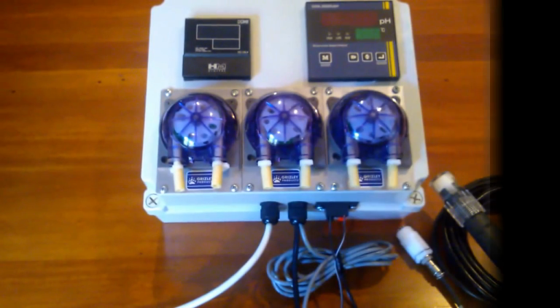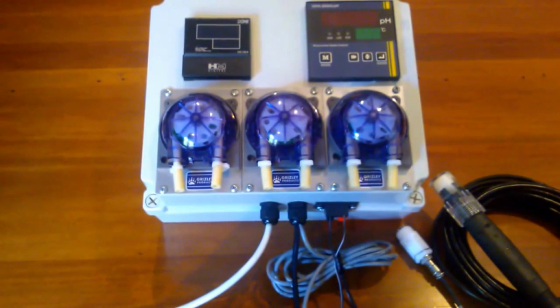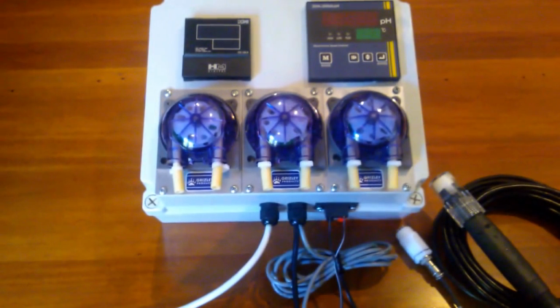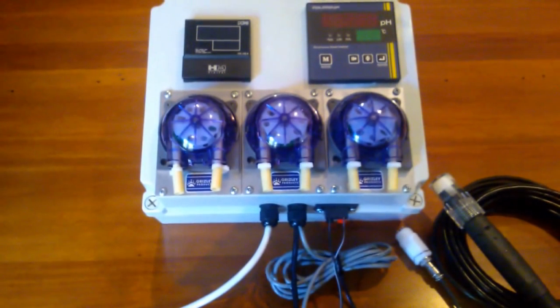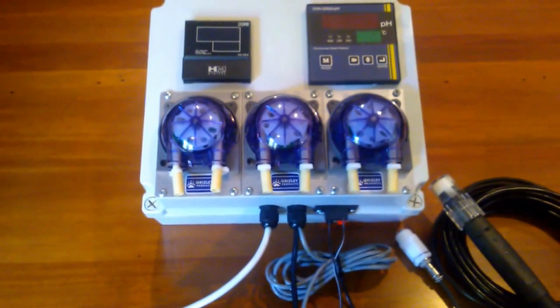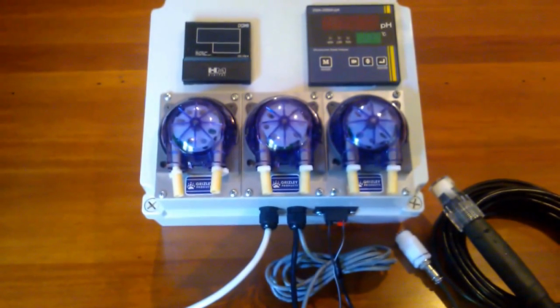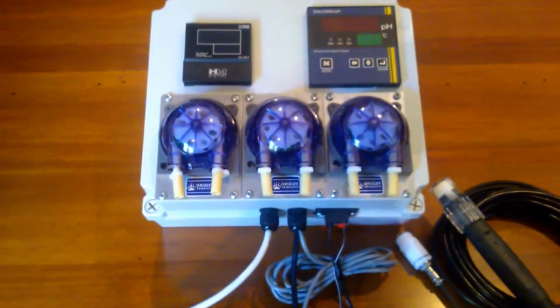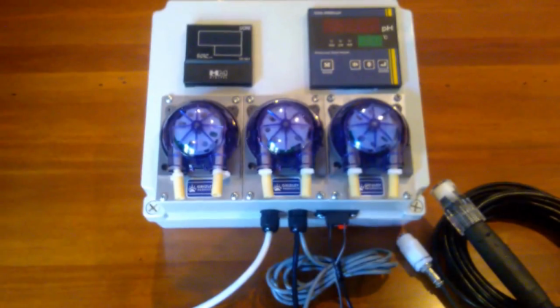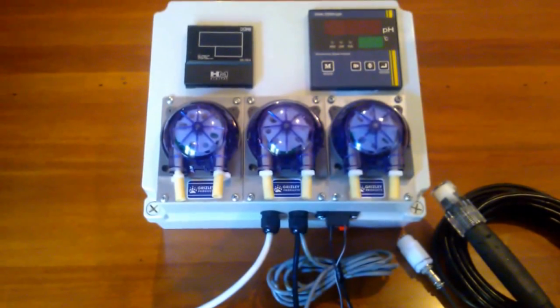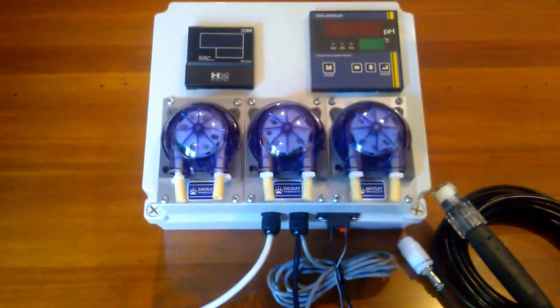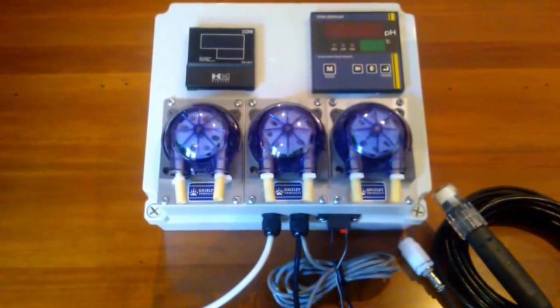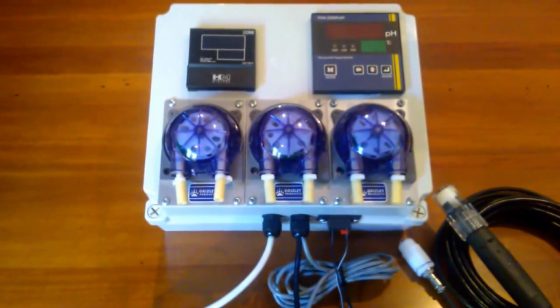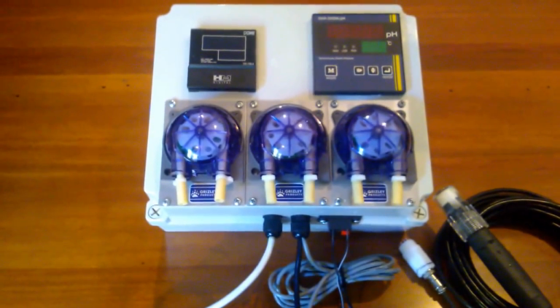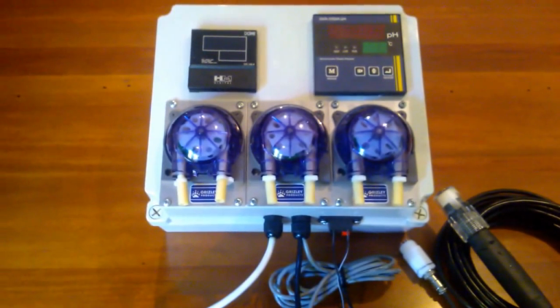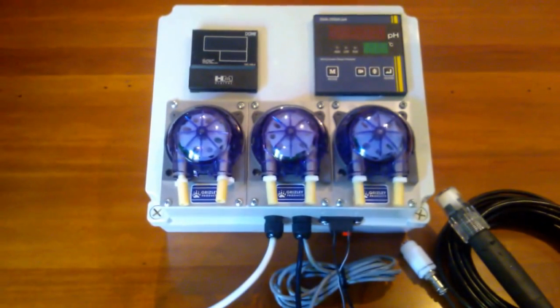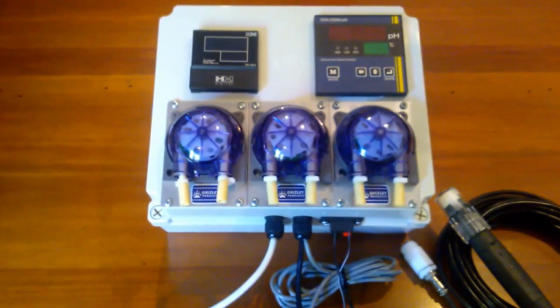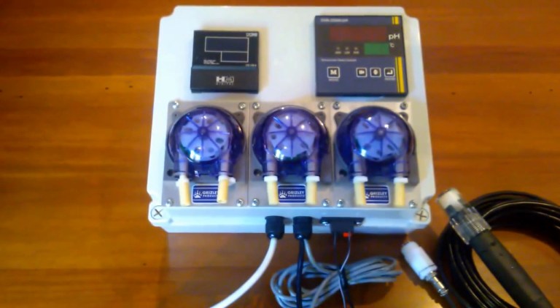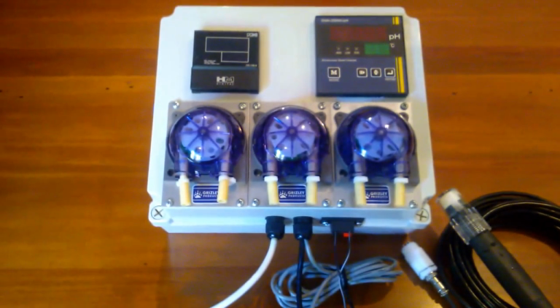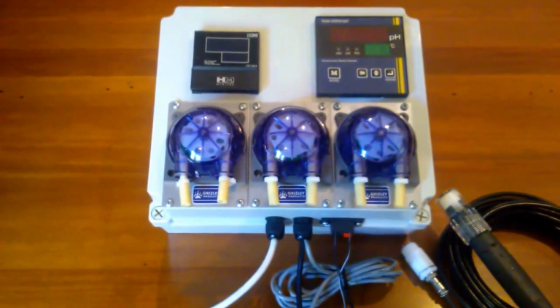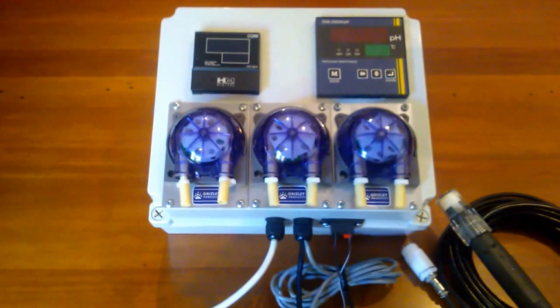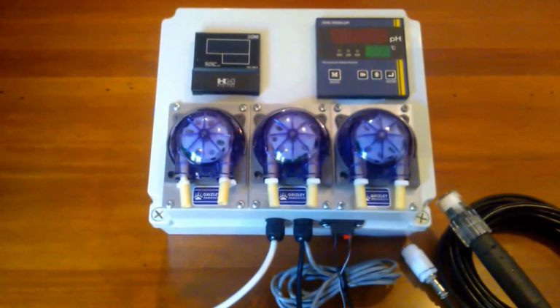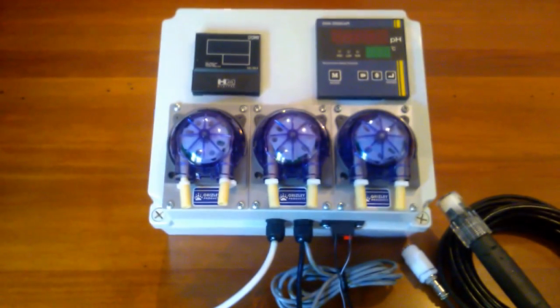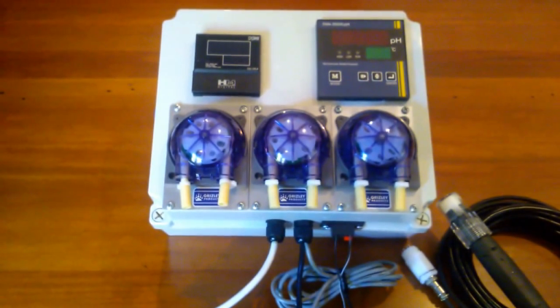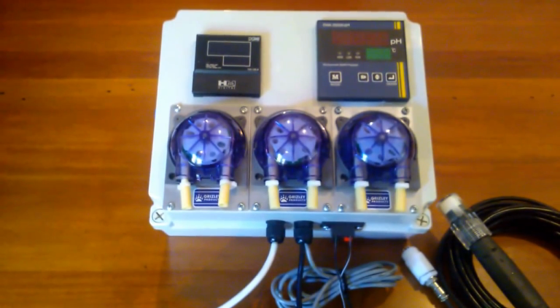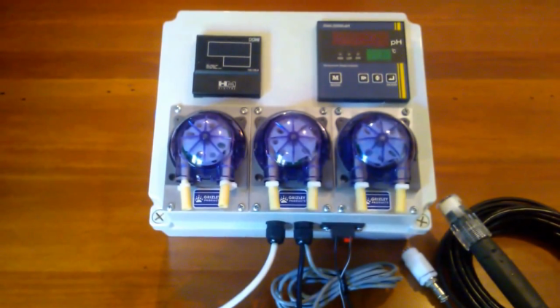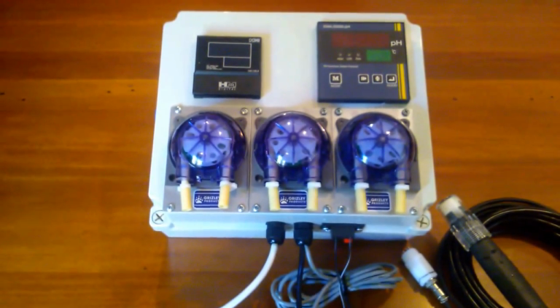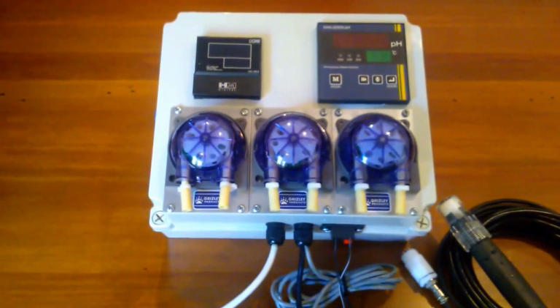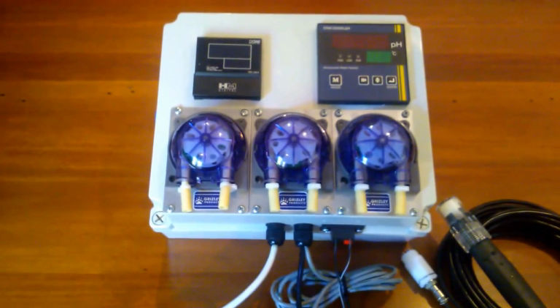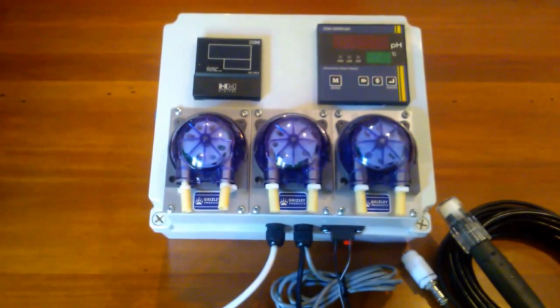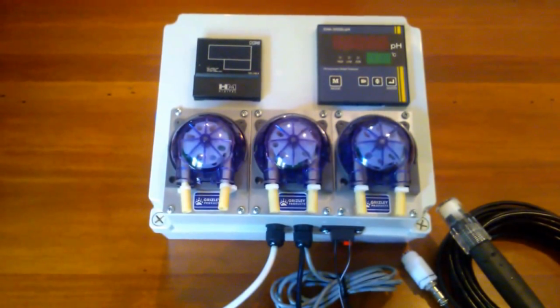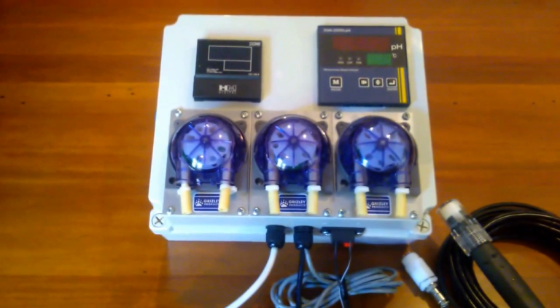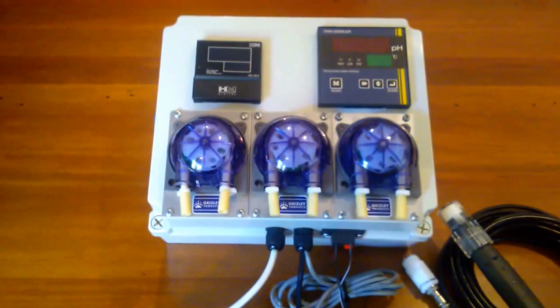Good afternoon. We're now about to have a look at the CX2000 Grizzly EC and PH controller and the associated peristaltic pumps that come with the unit itself.